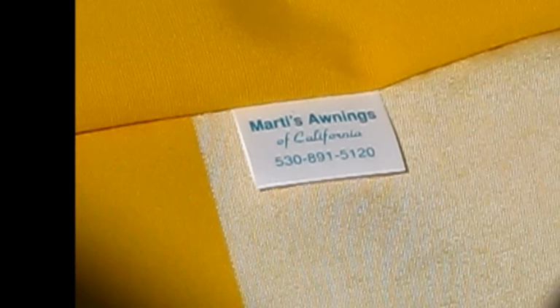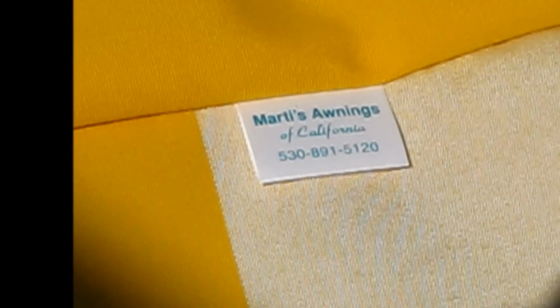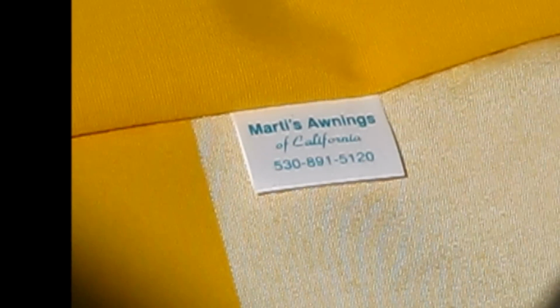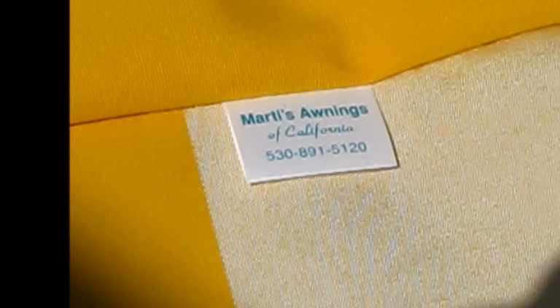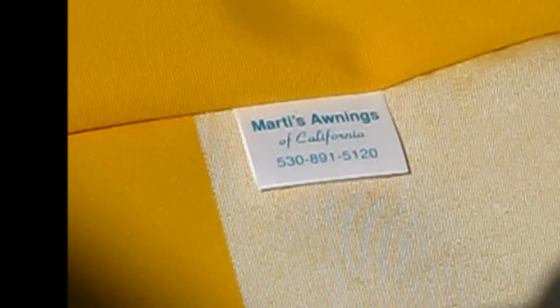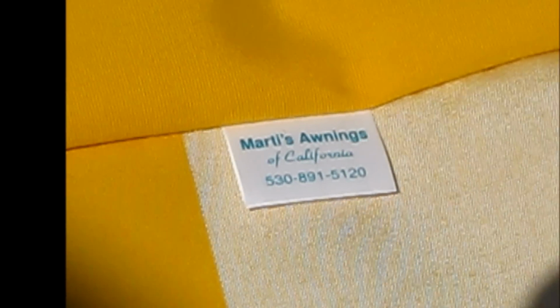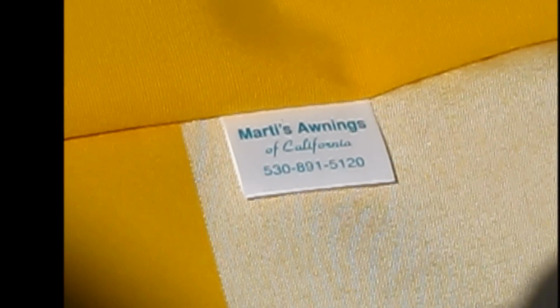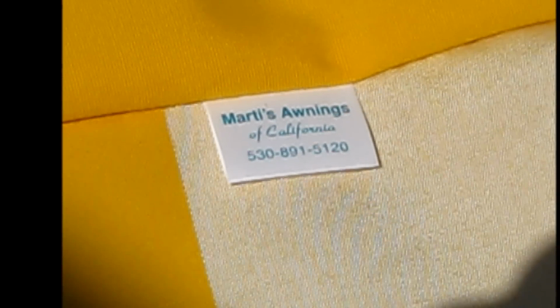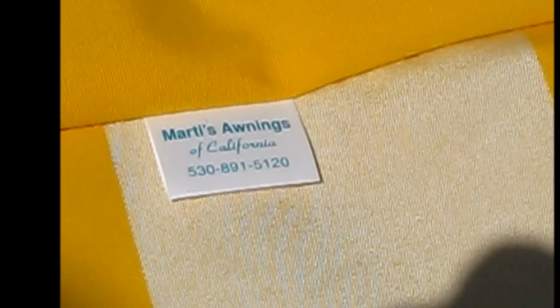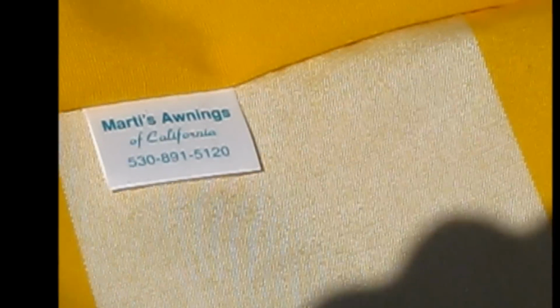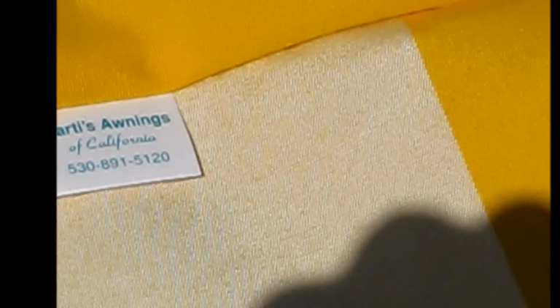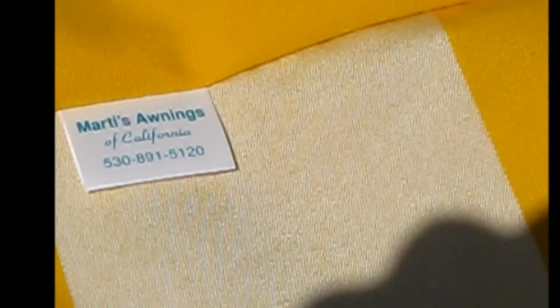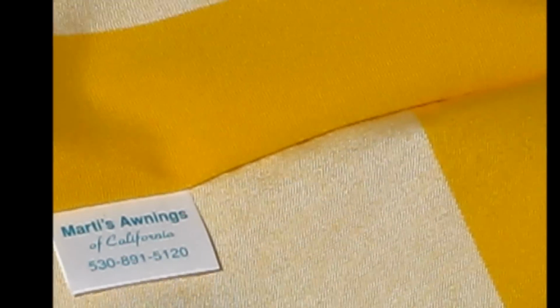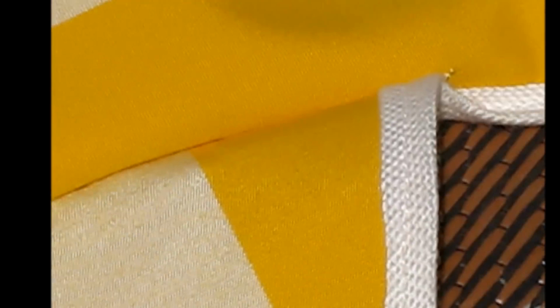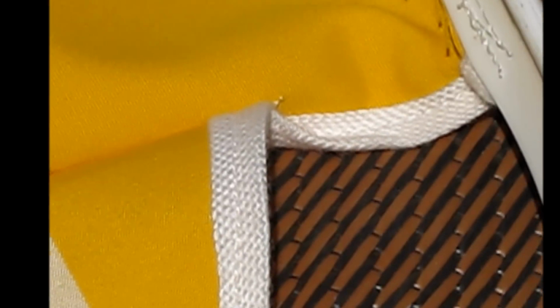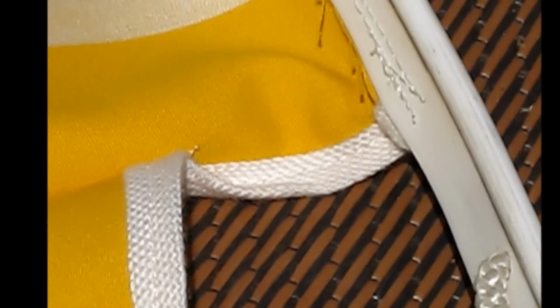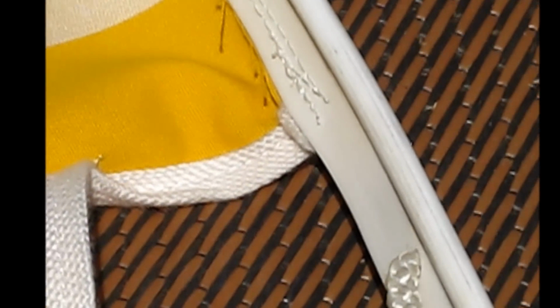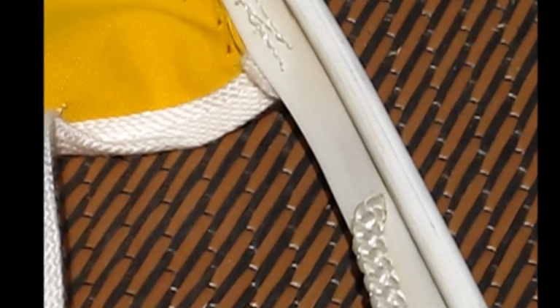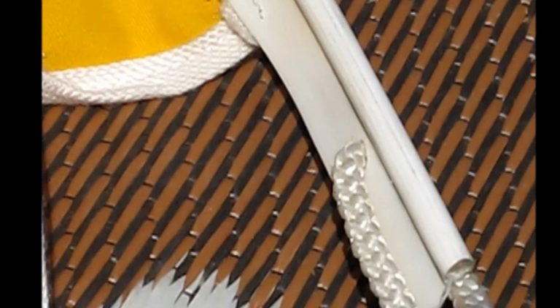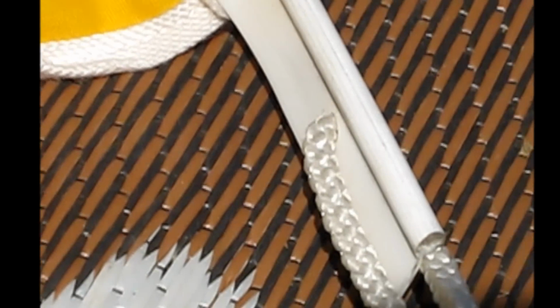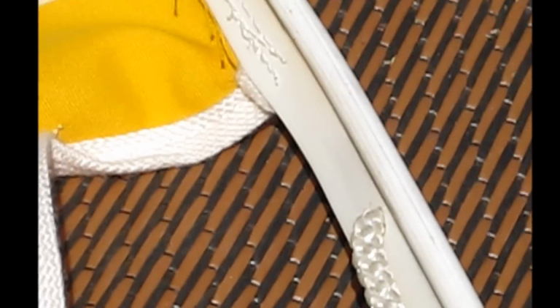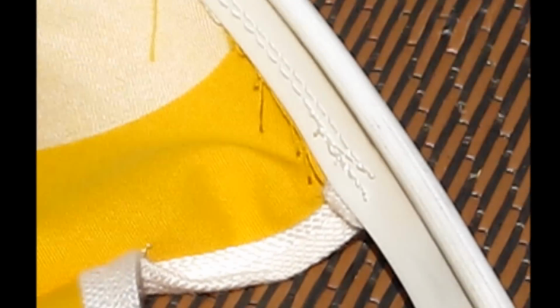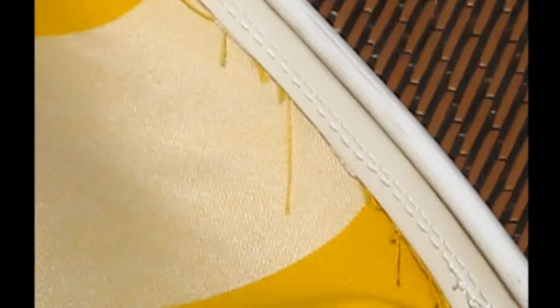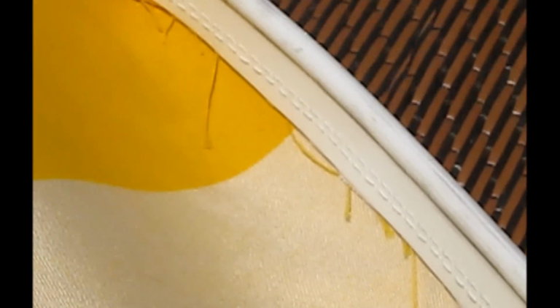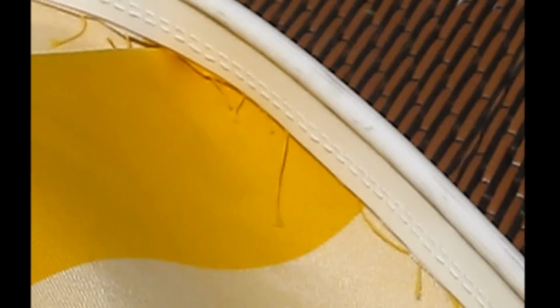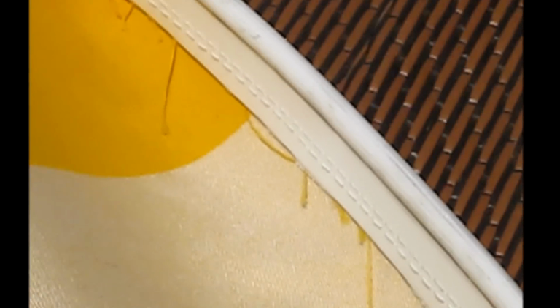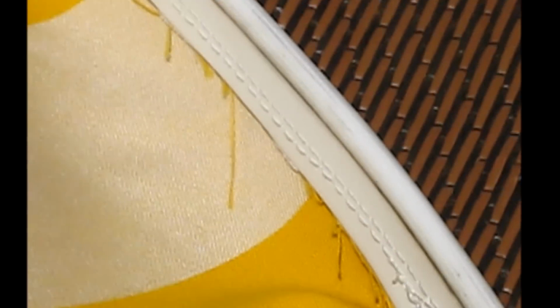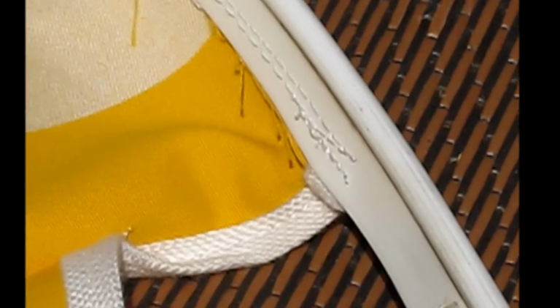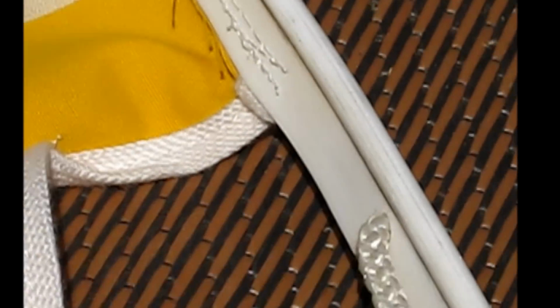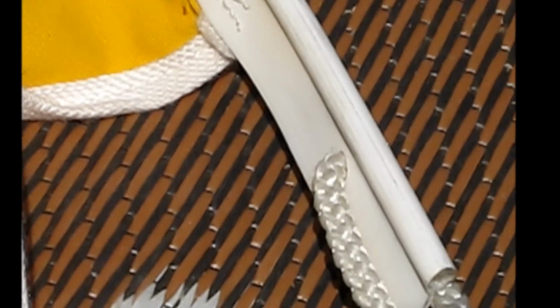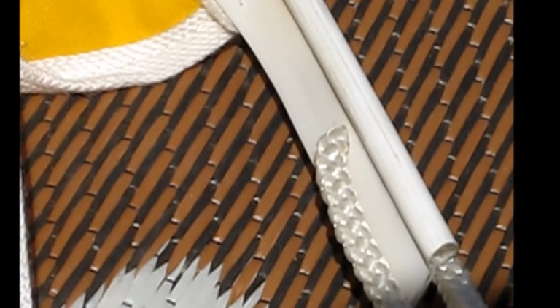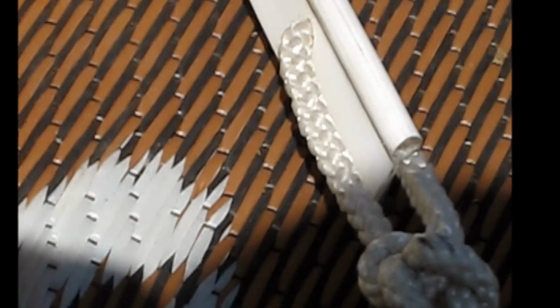I got my awning from Marty's Awnings from Chico, California. She makes a good awning and she sews in a plastic extrusion instead of a rope, which I guess was probably traditional.